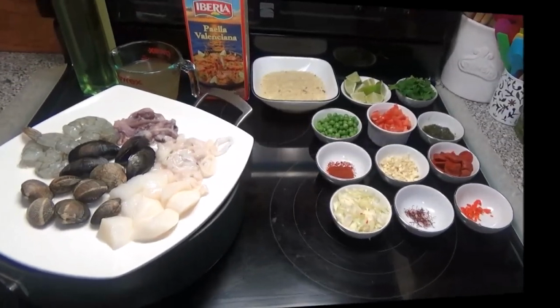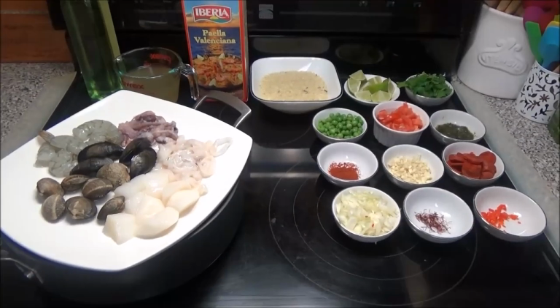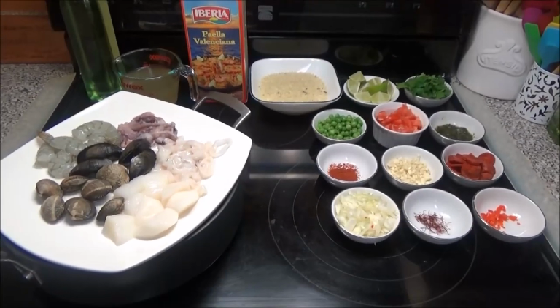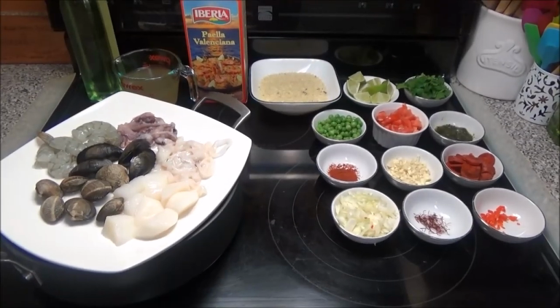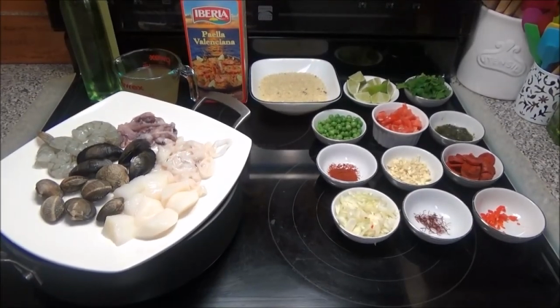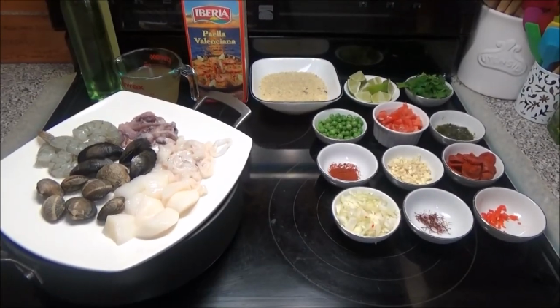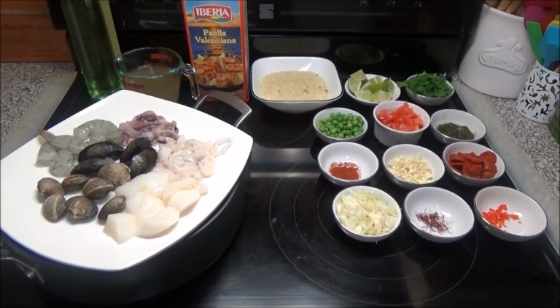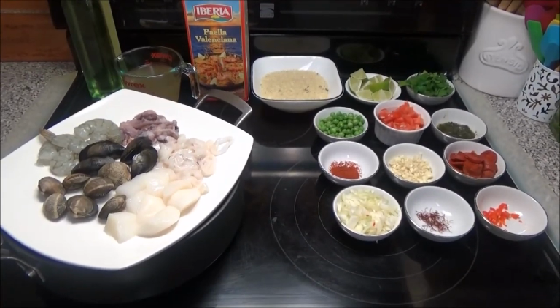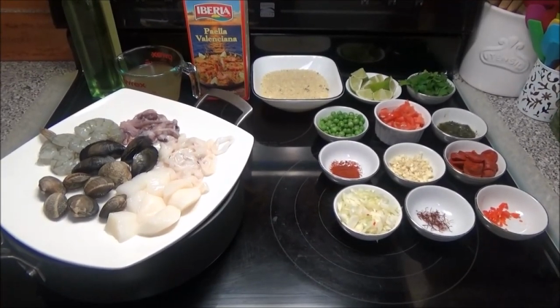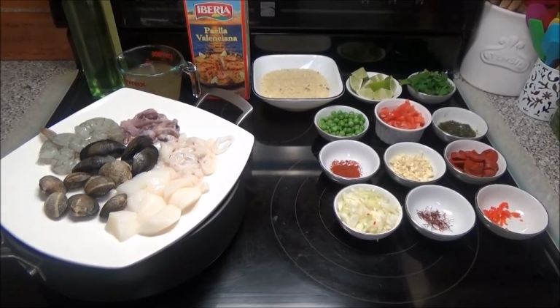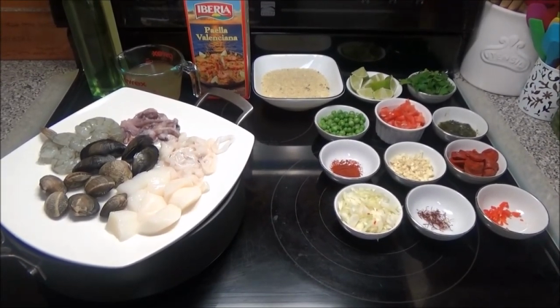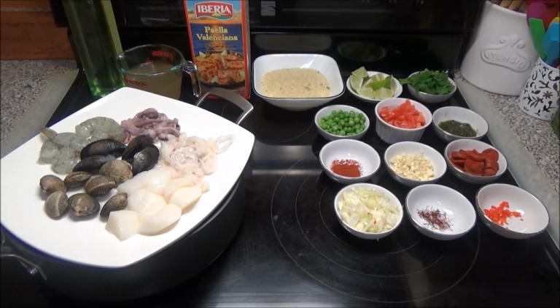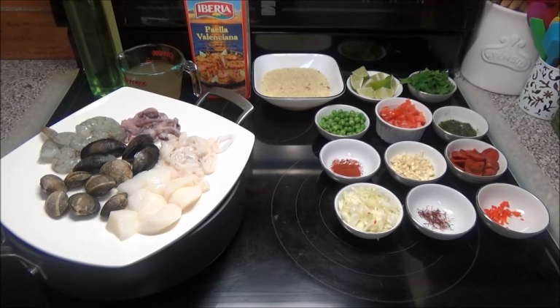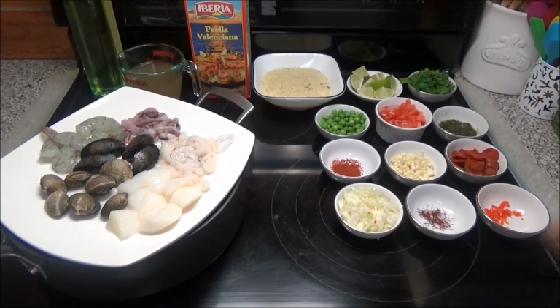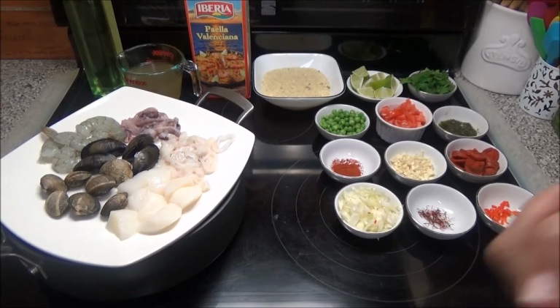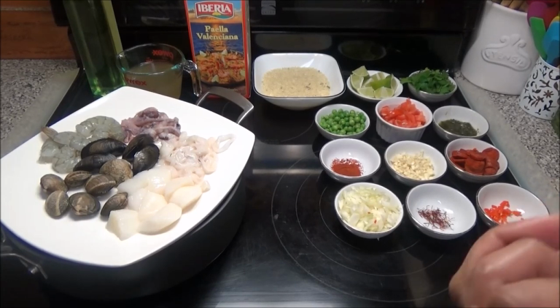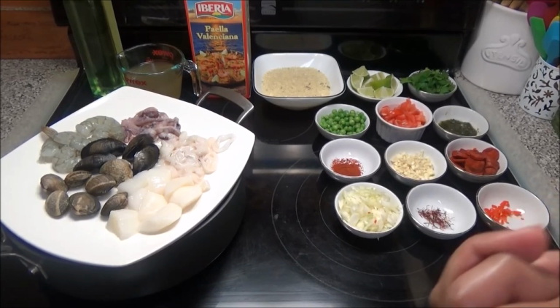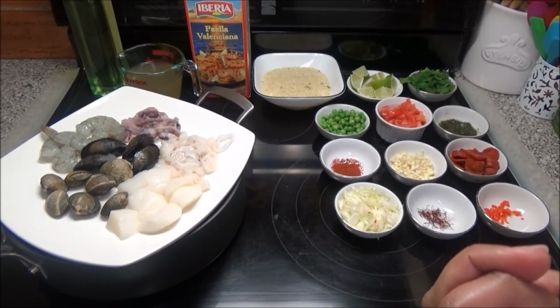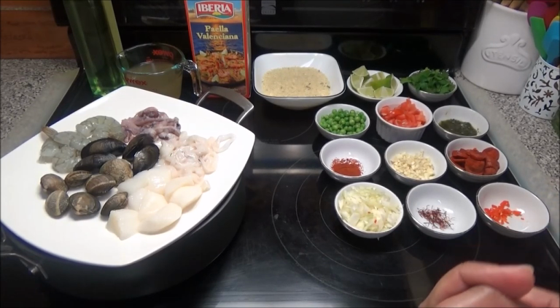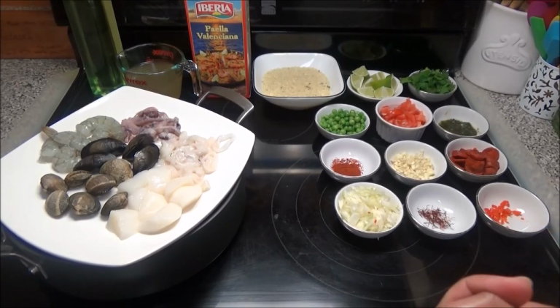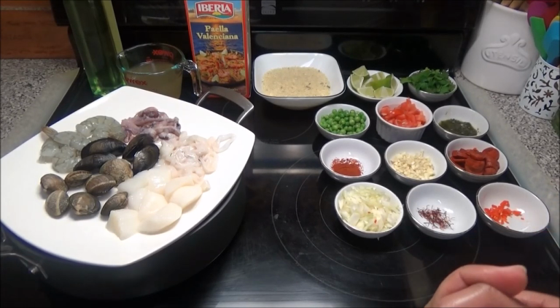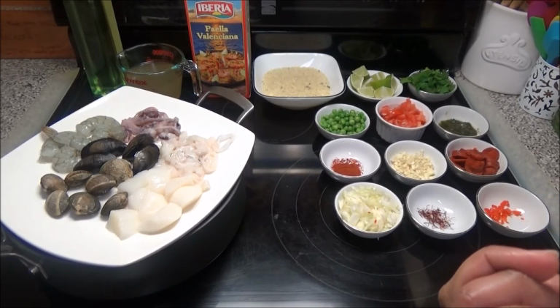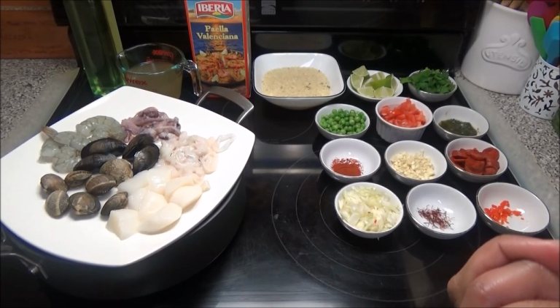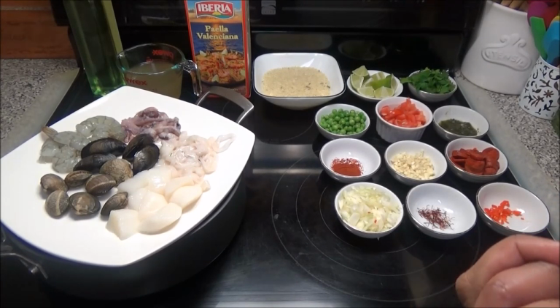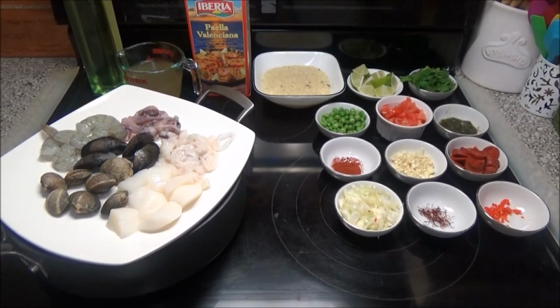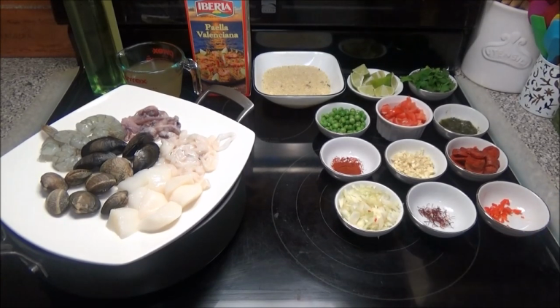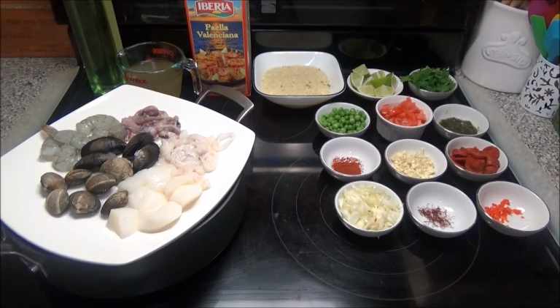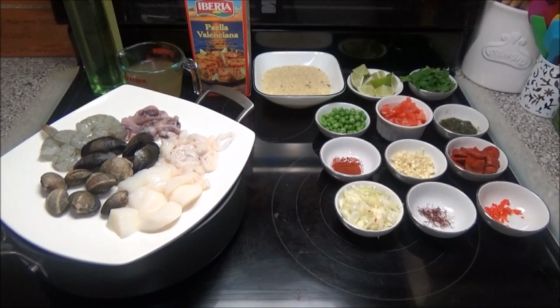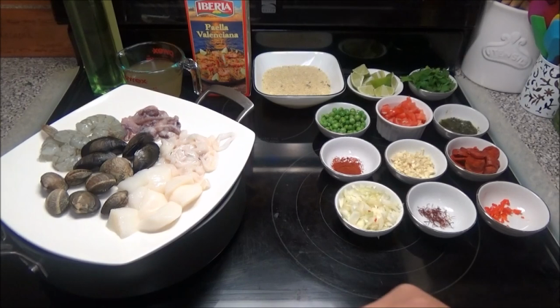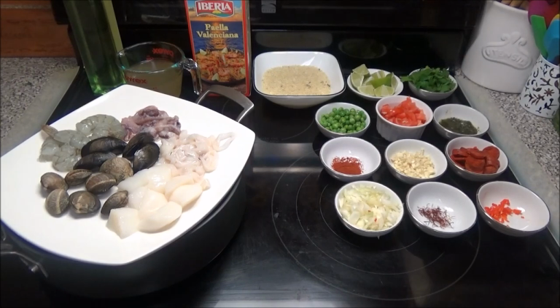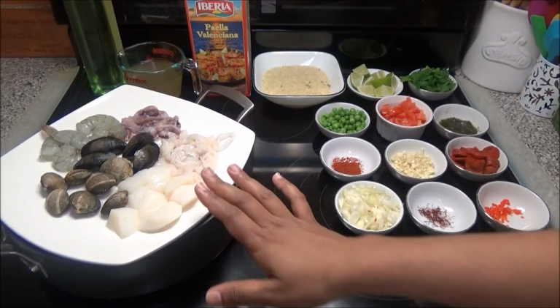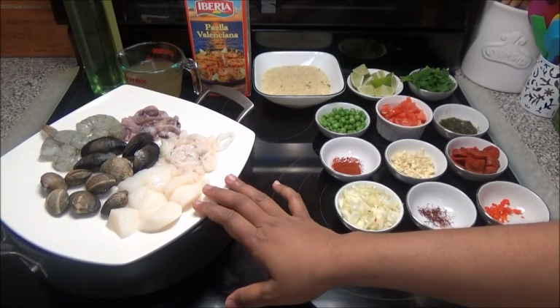Hello and welcome! Today I'm going to be making seafood paella for you guys. This has been a requested recipe for quite some time, so I wanted to go ahead and do it.